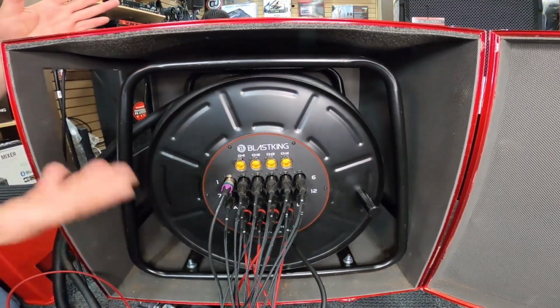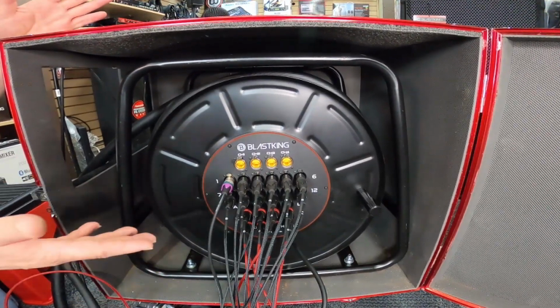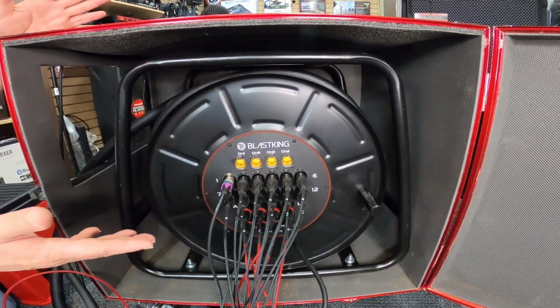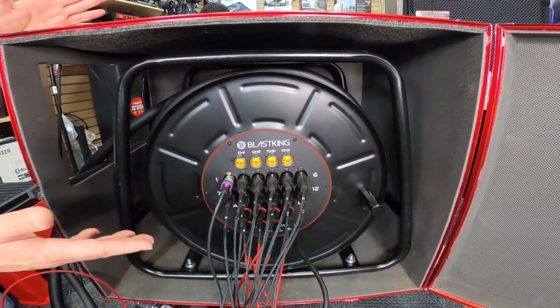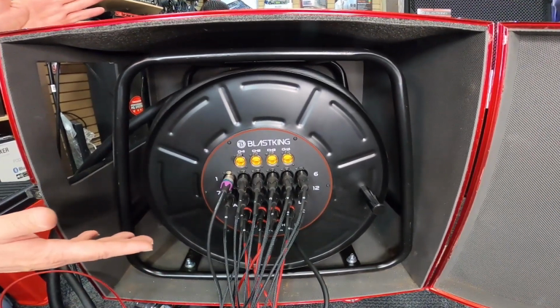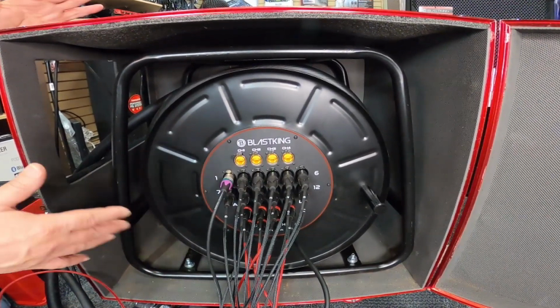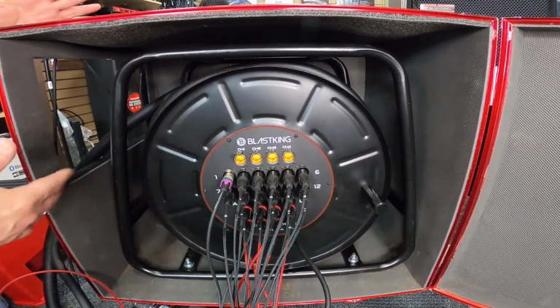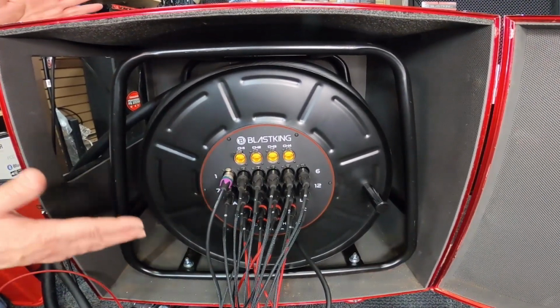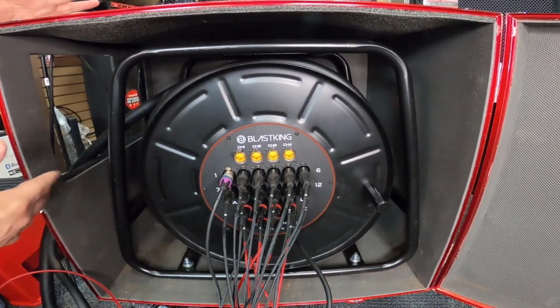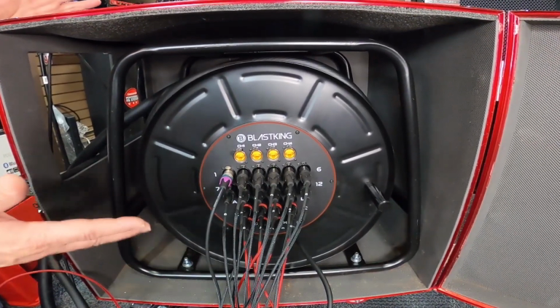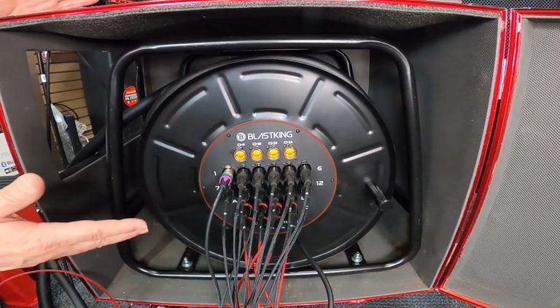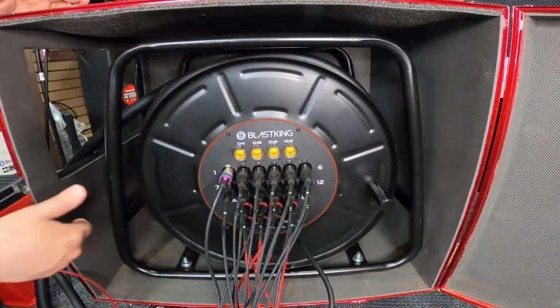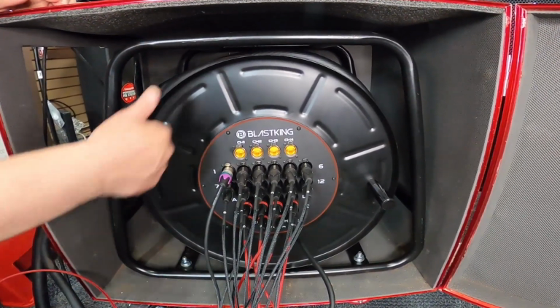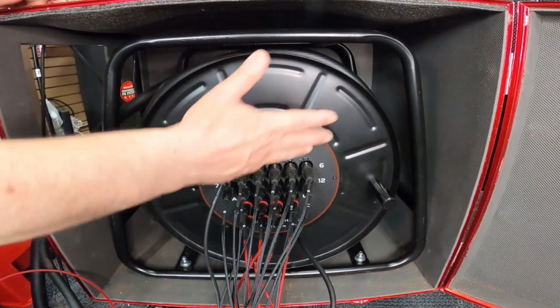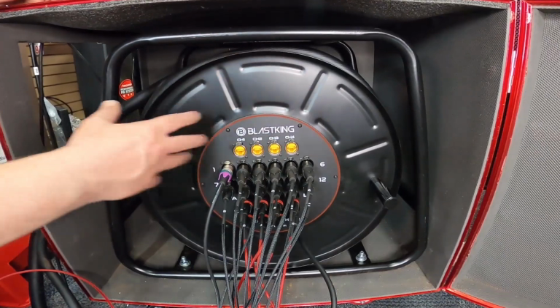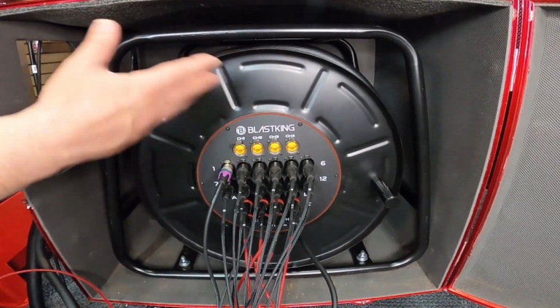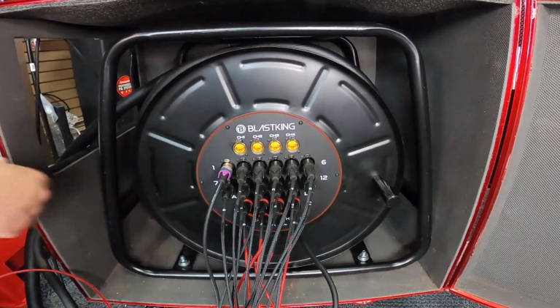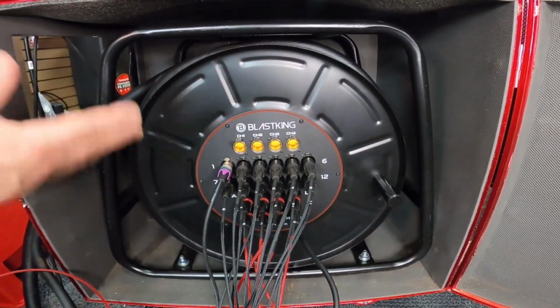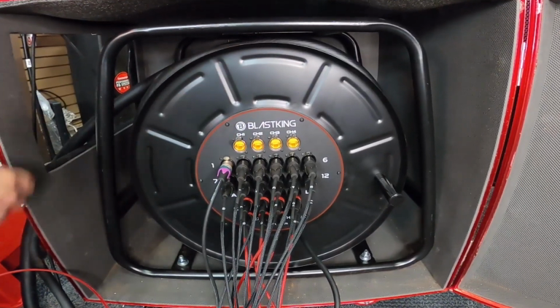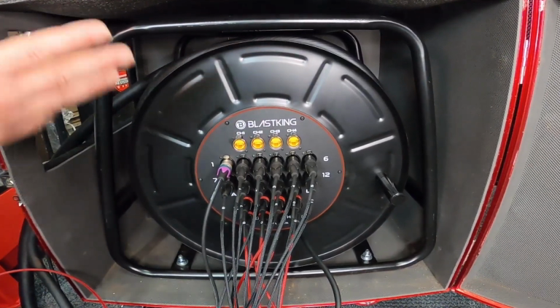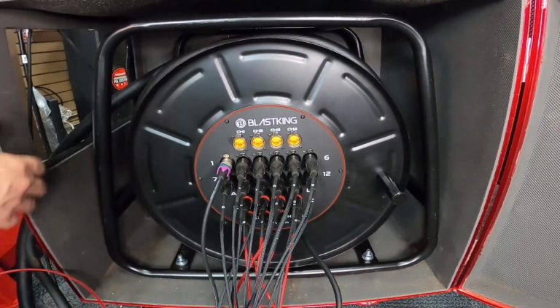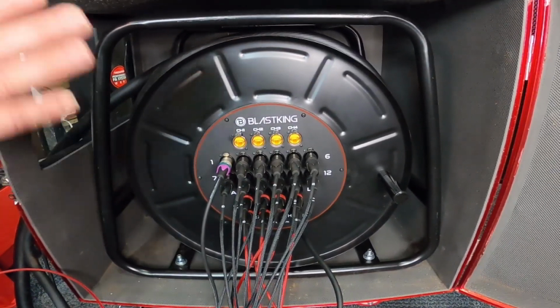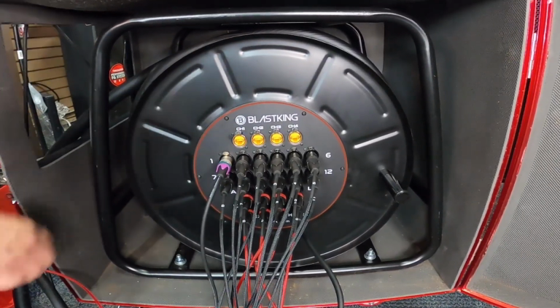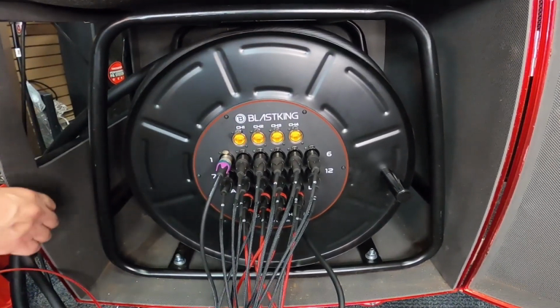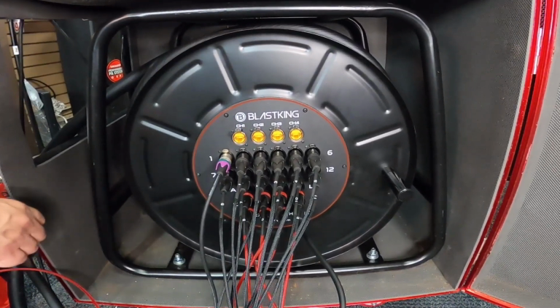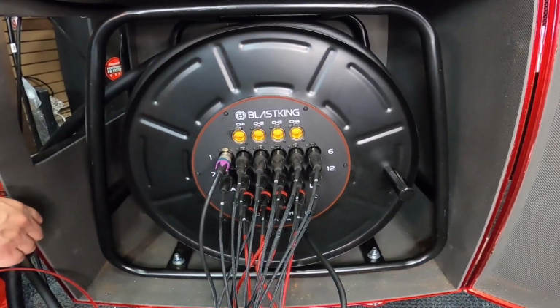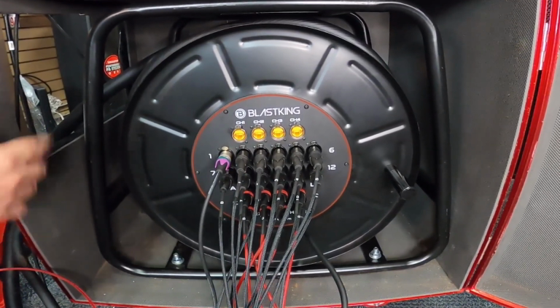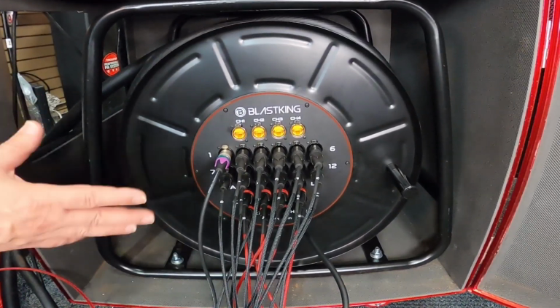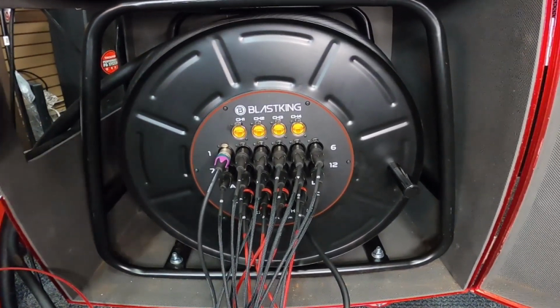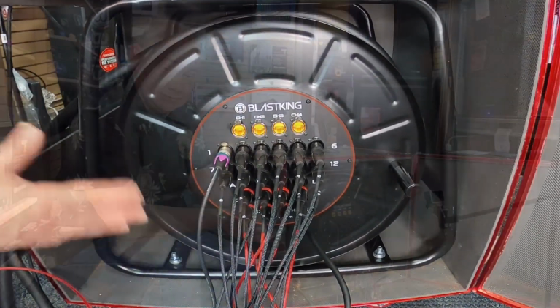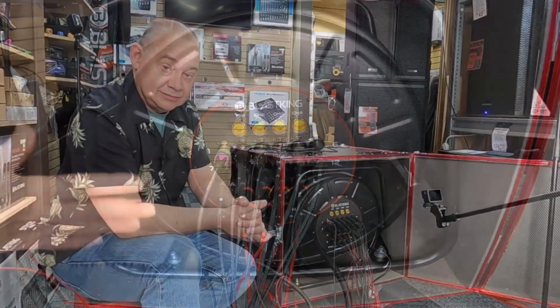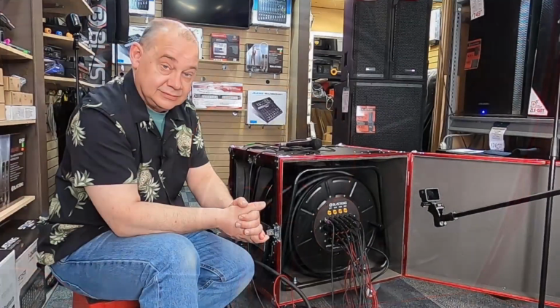Everything else about this rig is awesome — the rollers, the case — you can't go wrong with this. It's definitely a great investment.